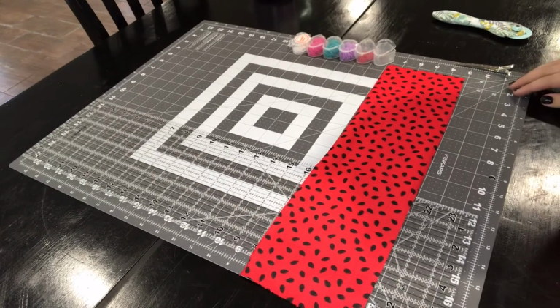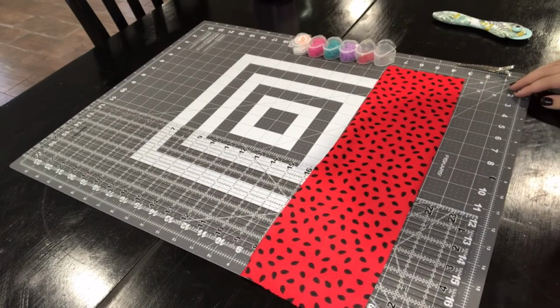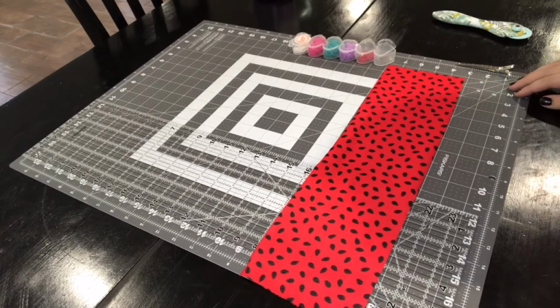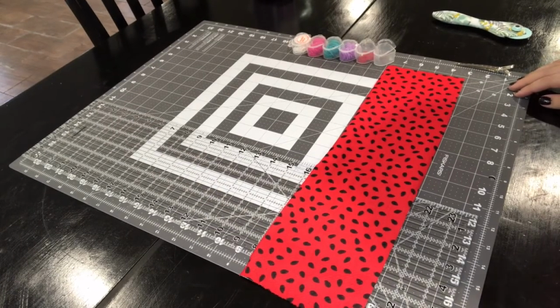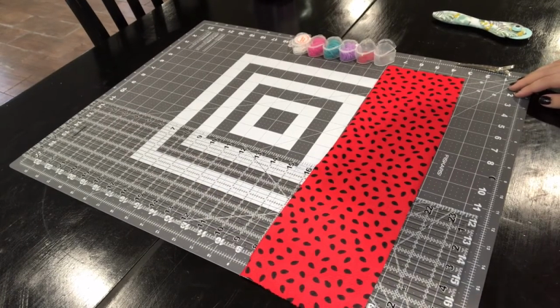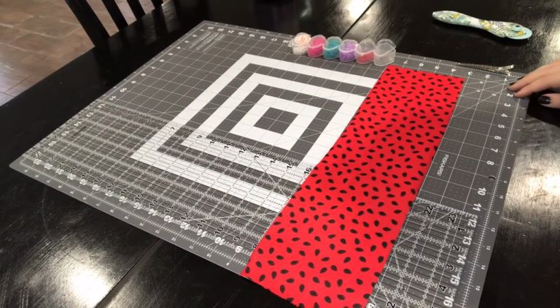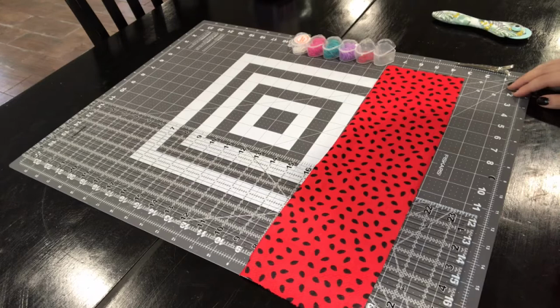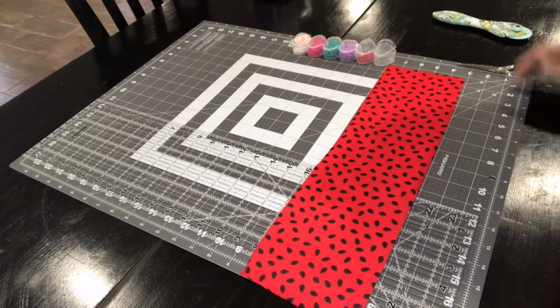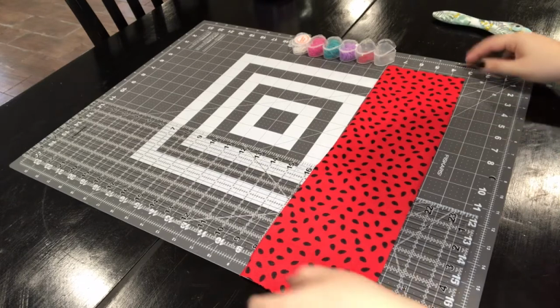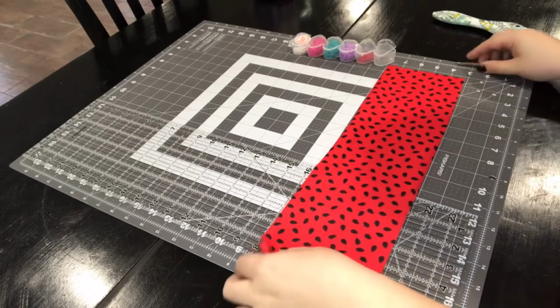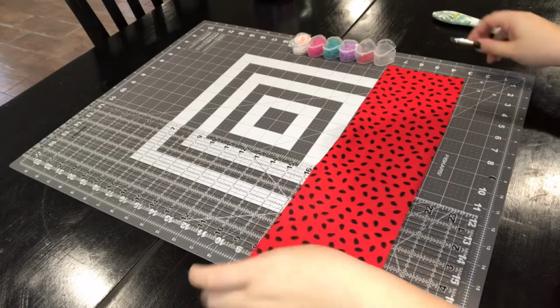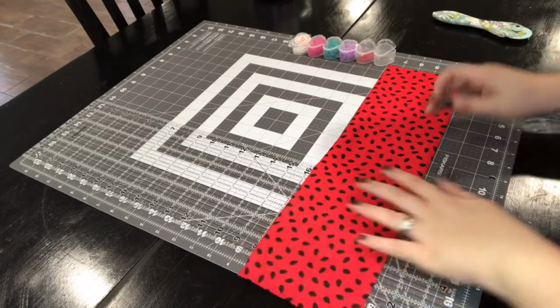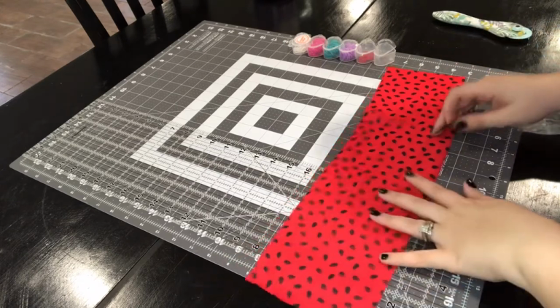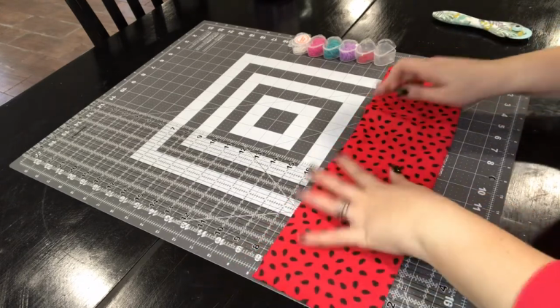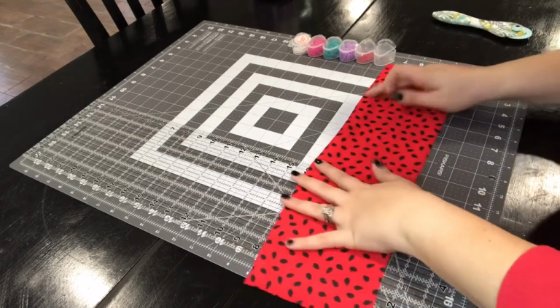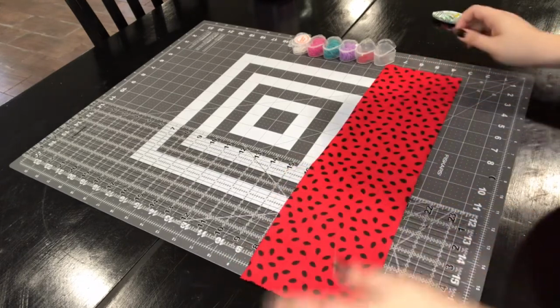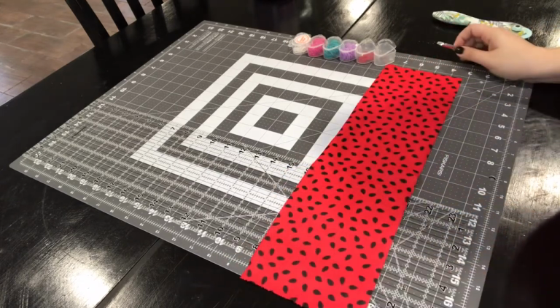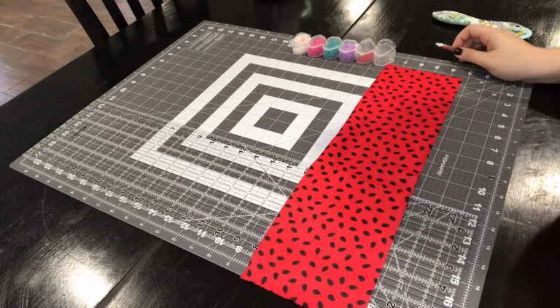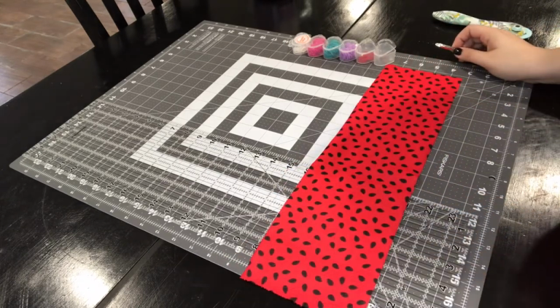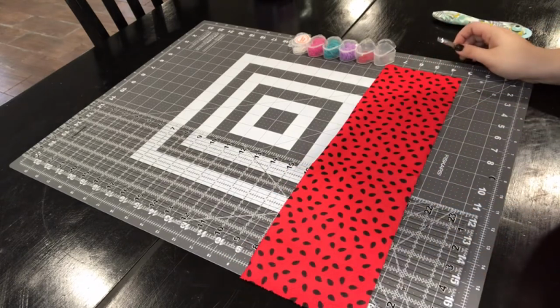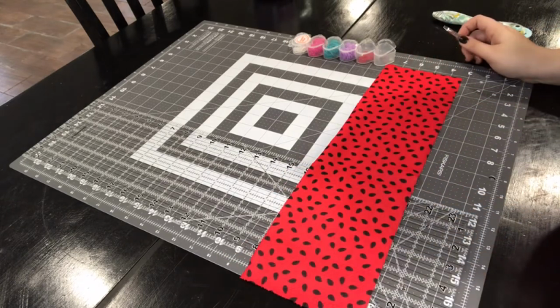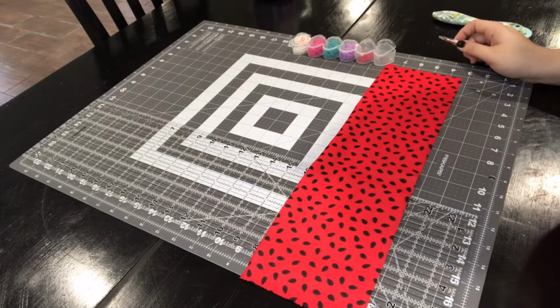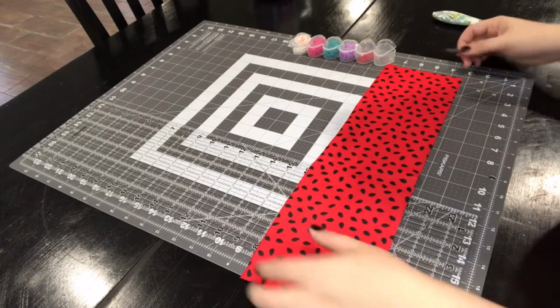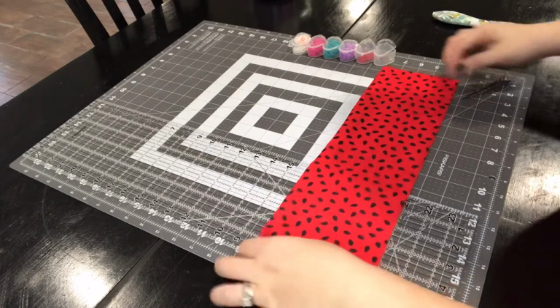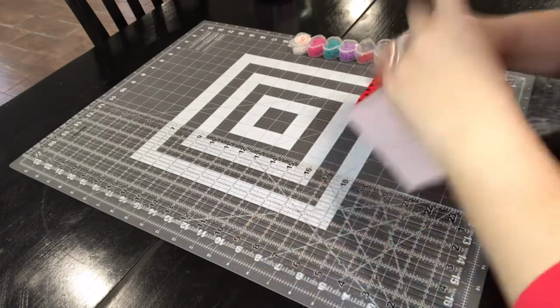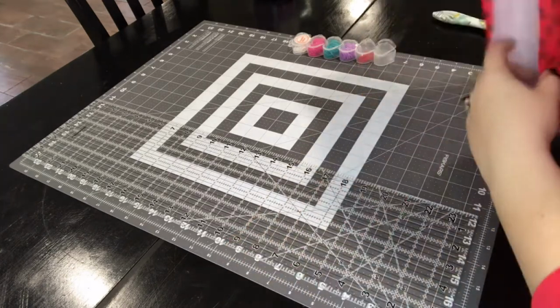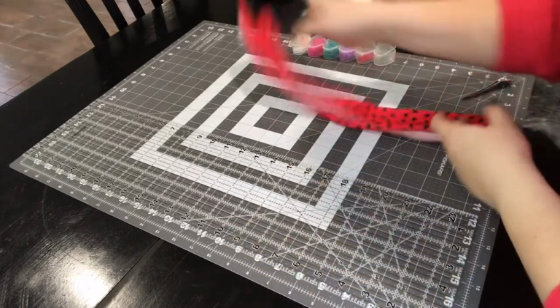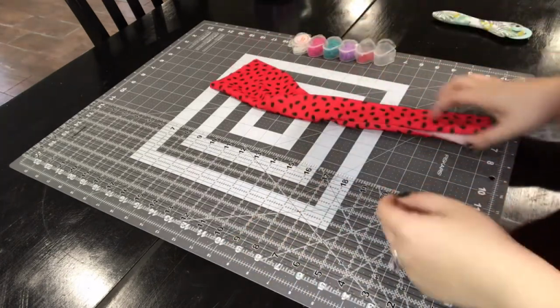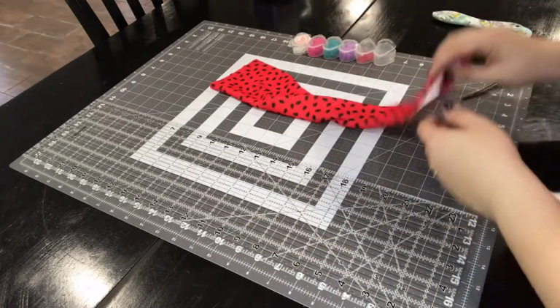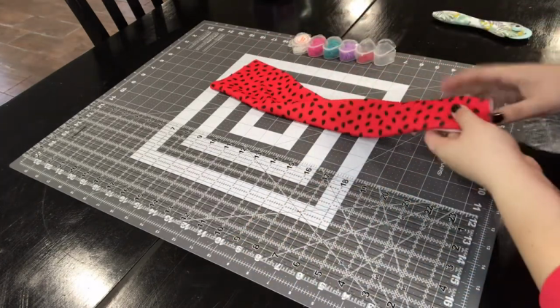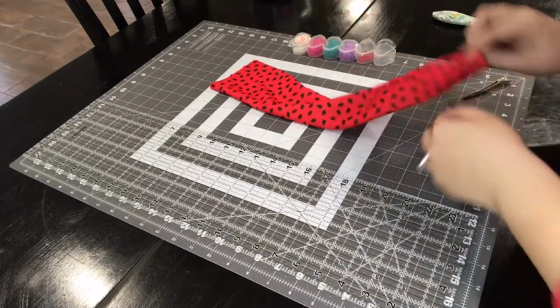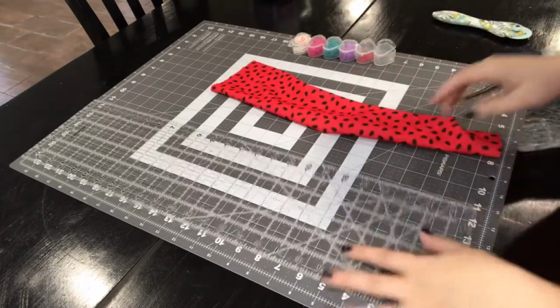Hey guys, welcome back to my channel T Family Vlogs. Today I wanted to show you how to make a bow on an alligator clip. So the first thing that you will need is...